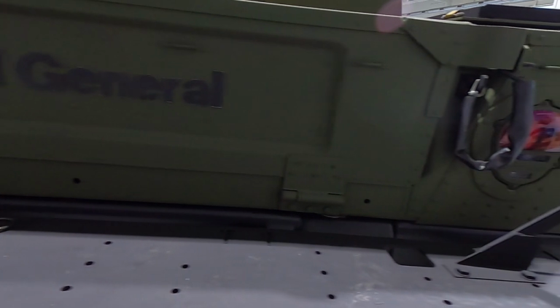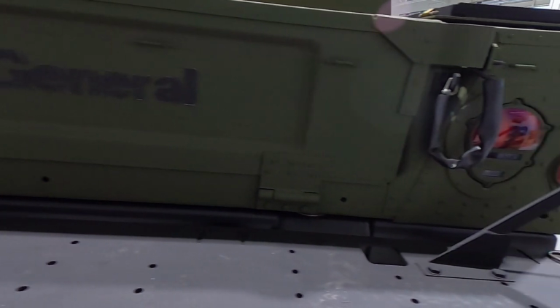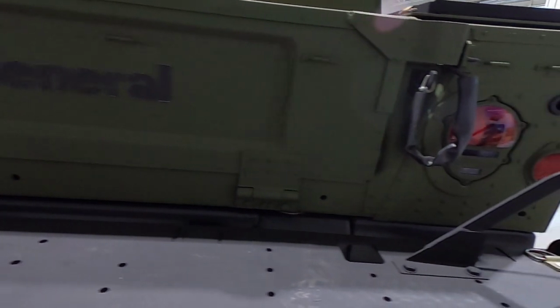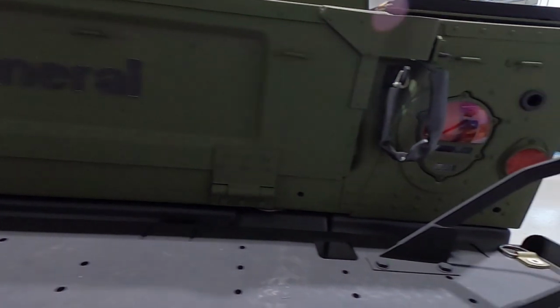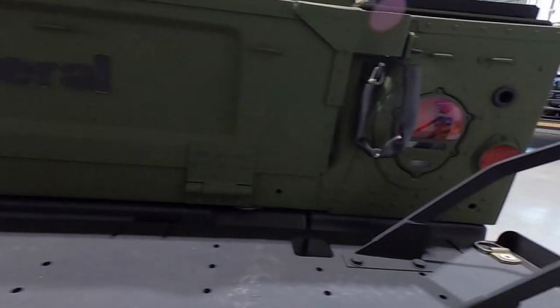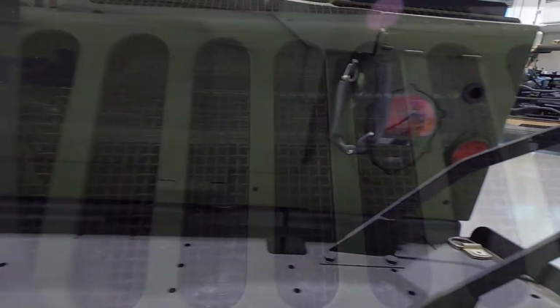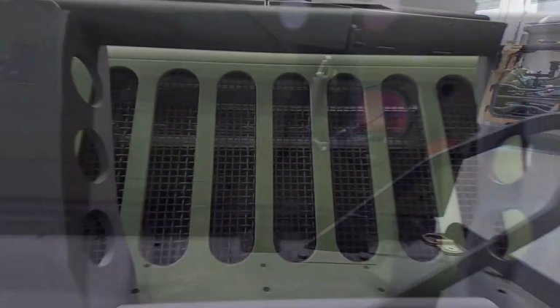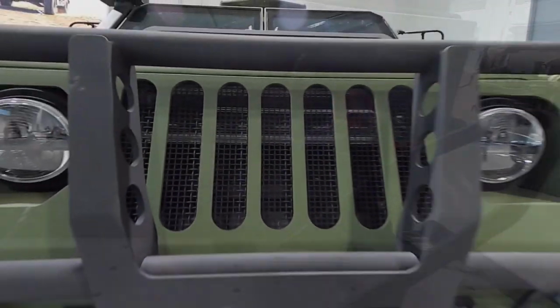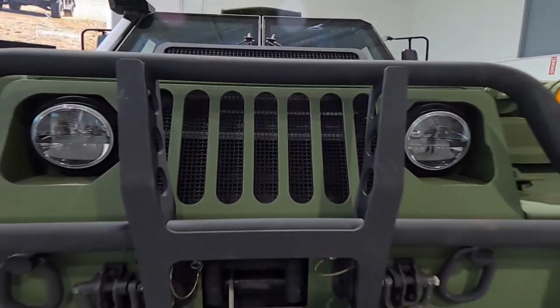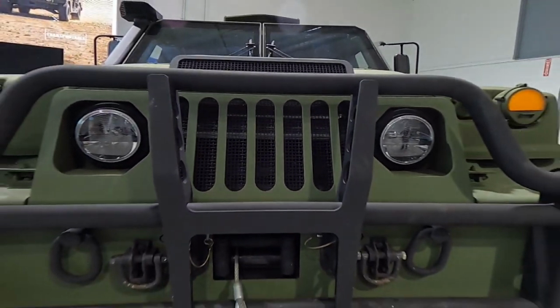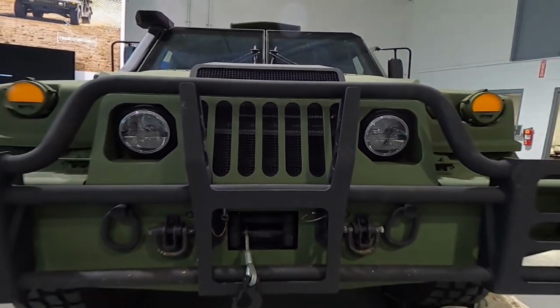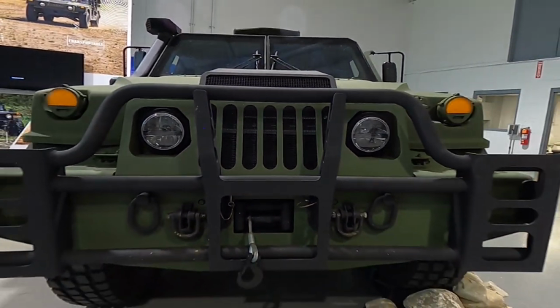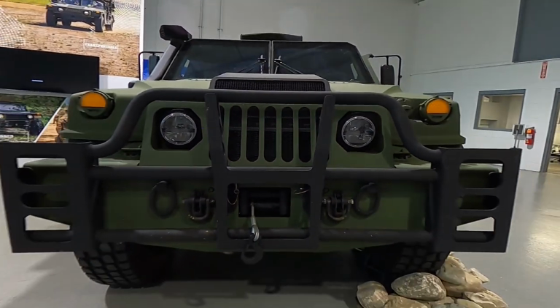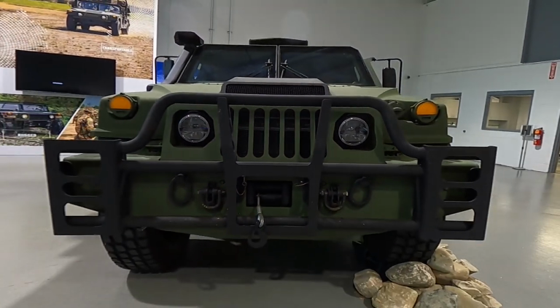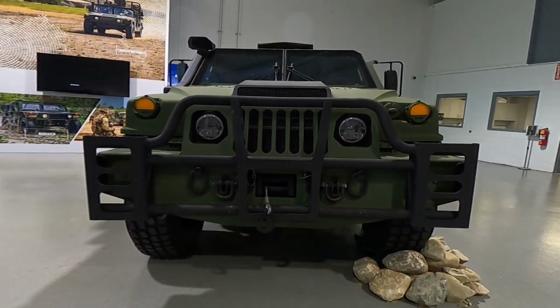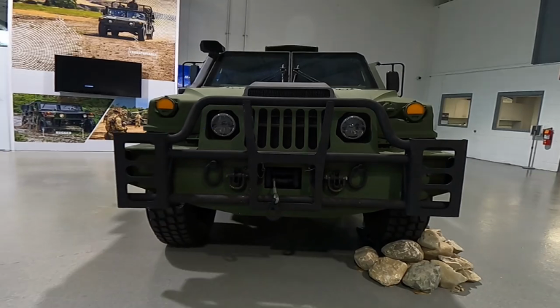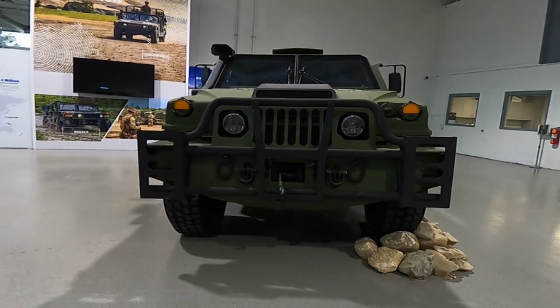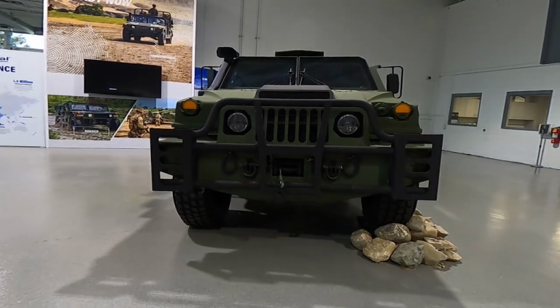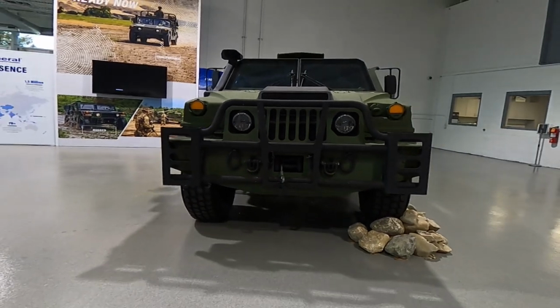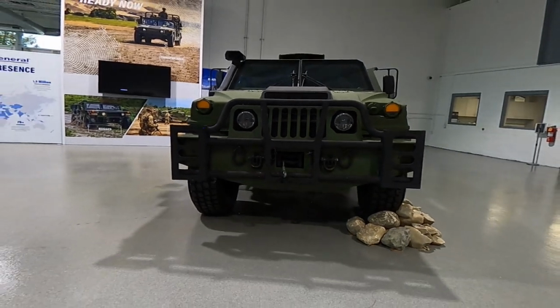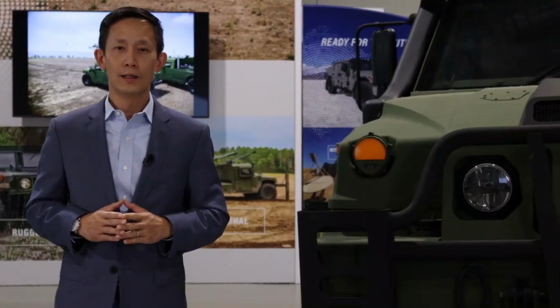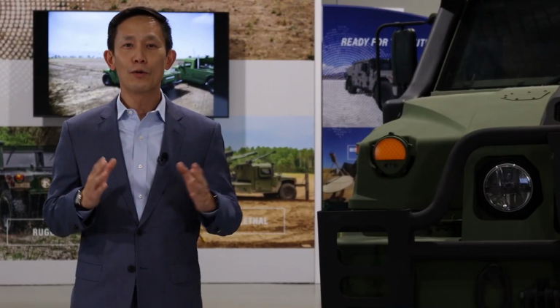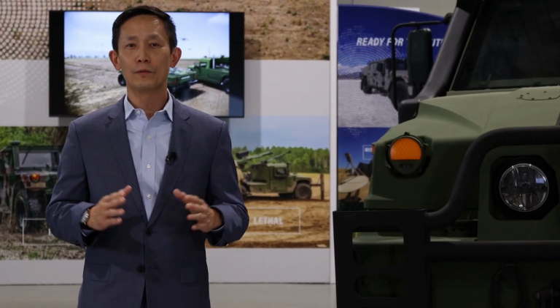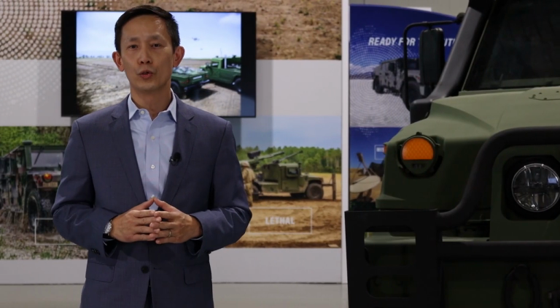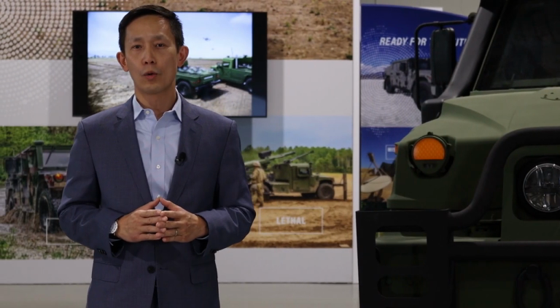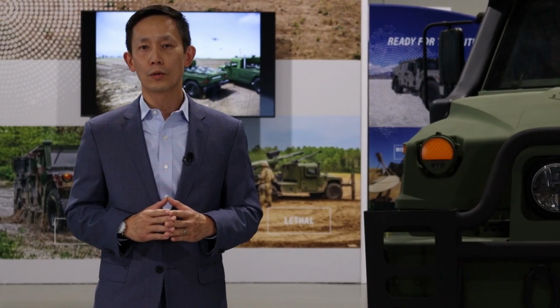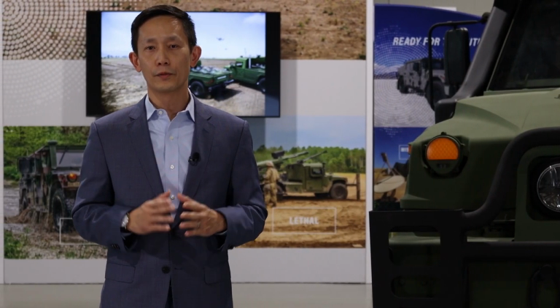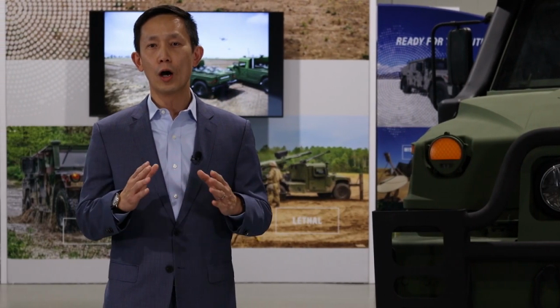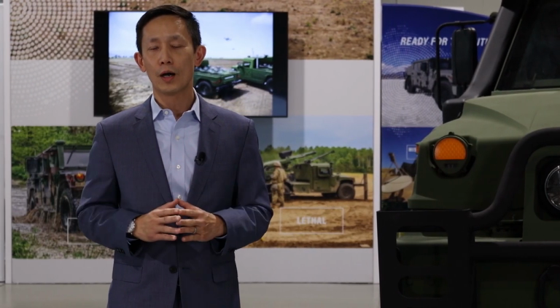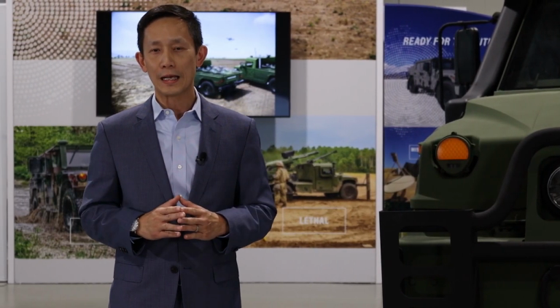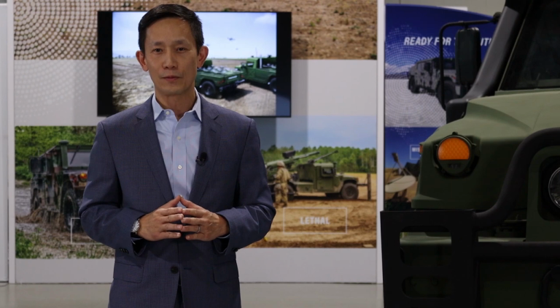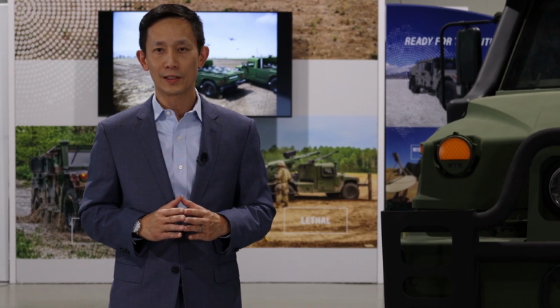This leads to simplified maintenance, streamlined fleet sustainment, and overall reduced operating cost. I hope you've enjoyed our walk-around of the all-new Humvee NXT 360.